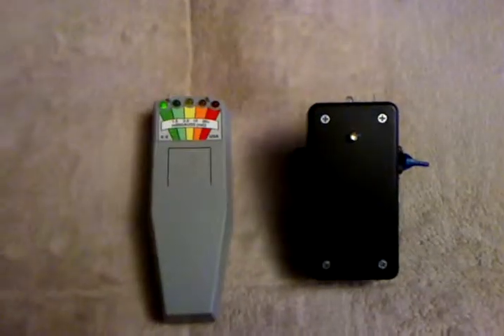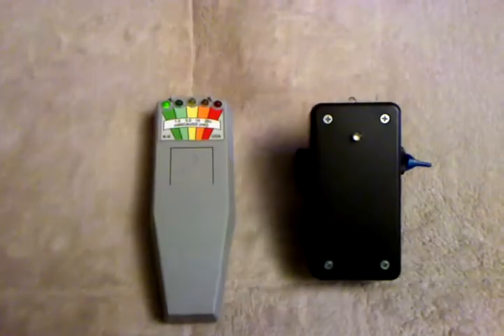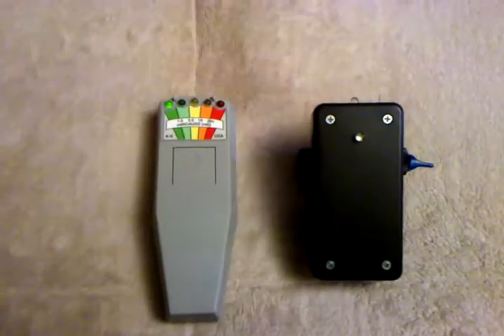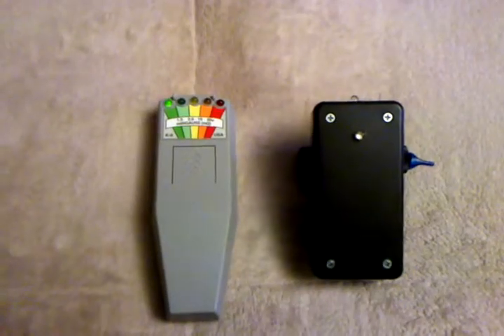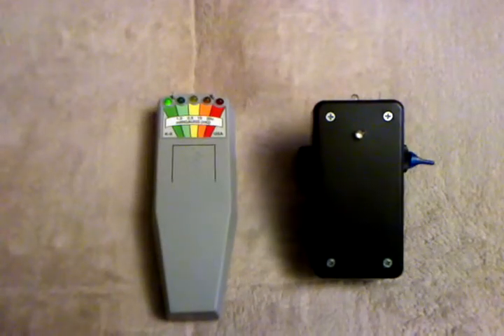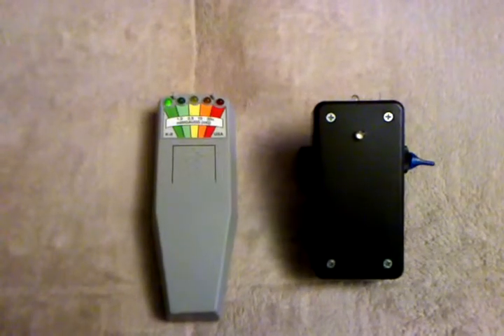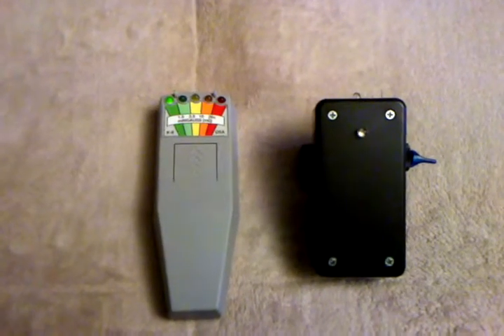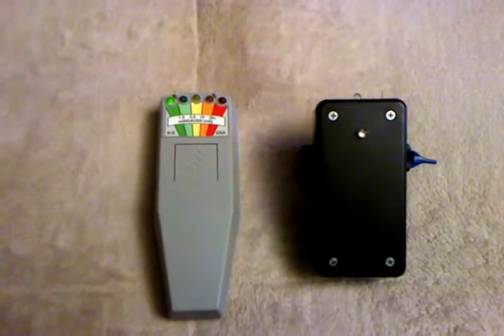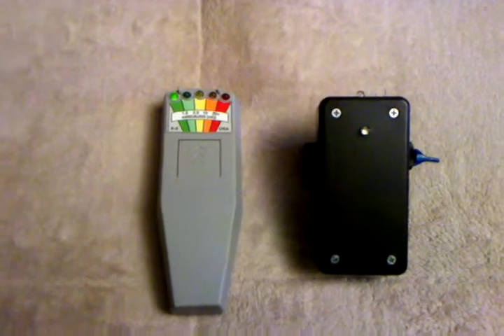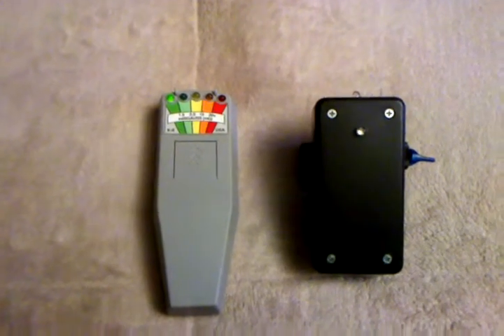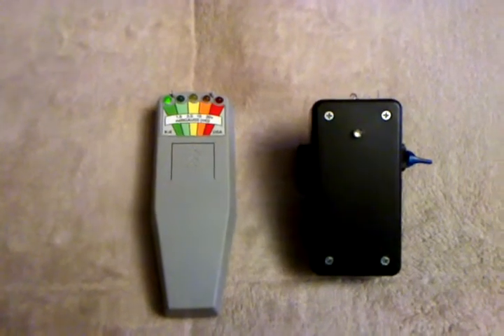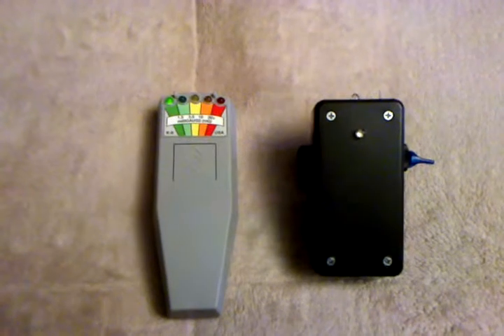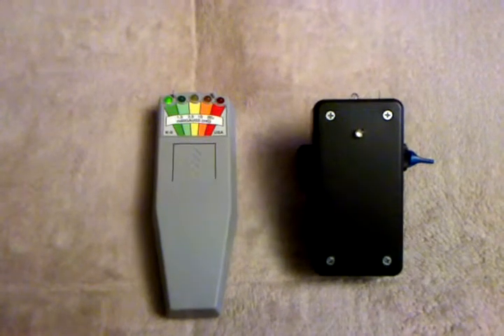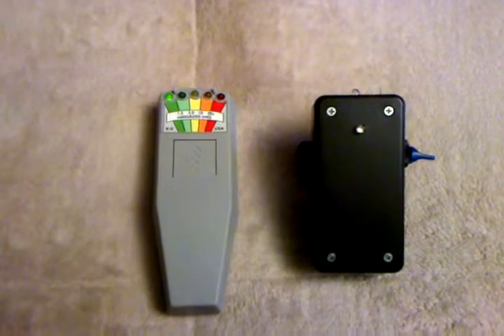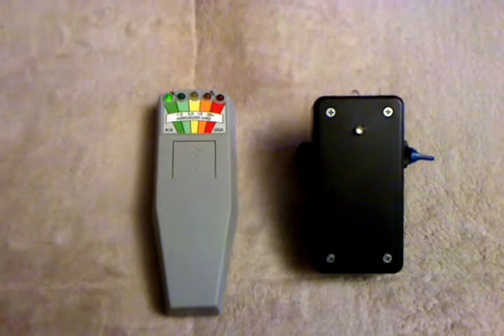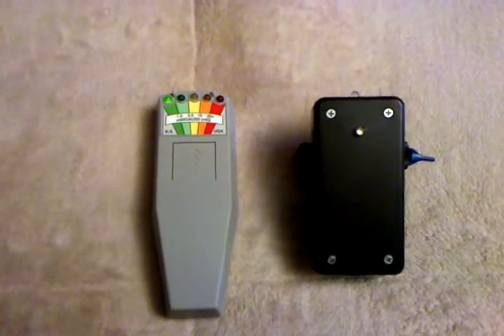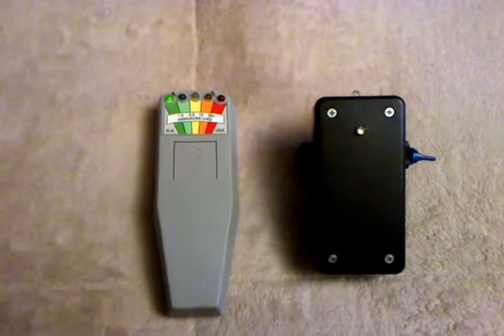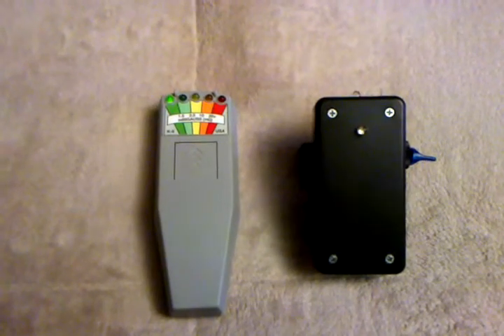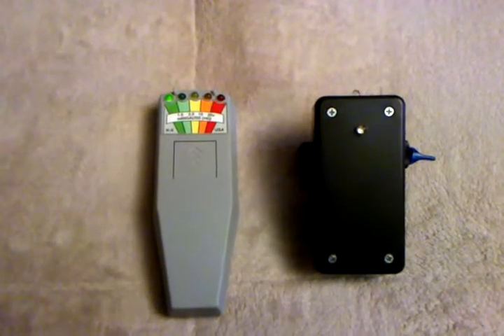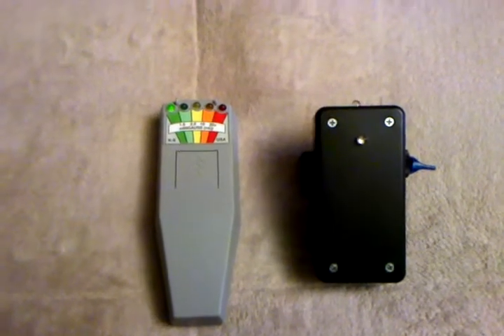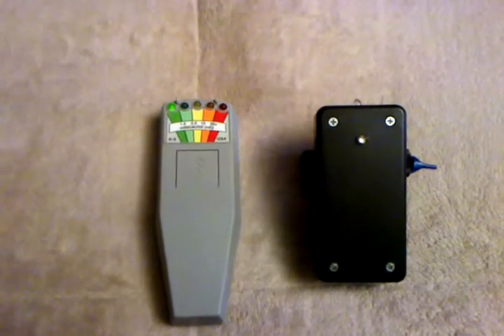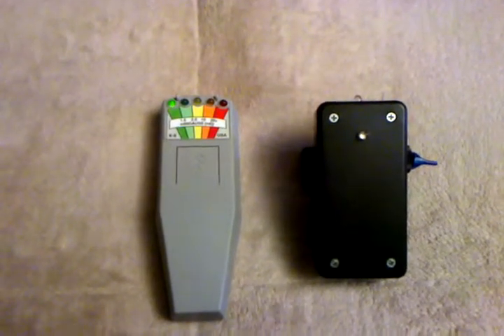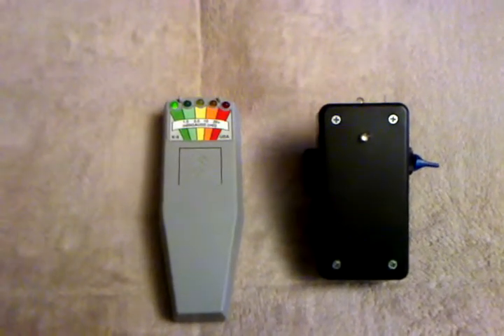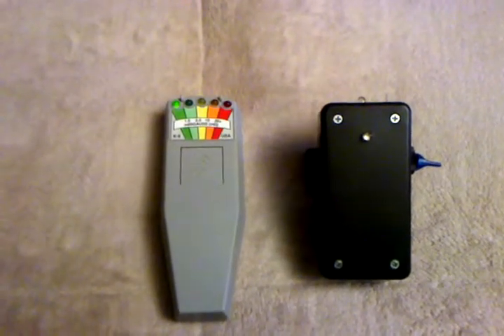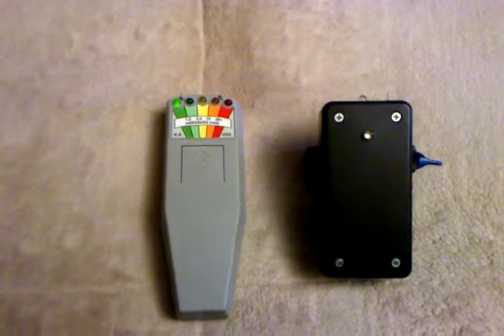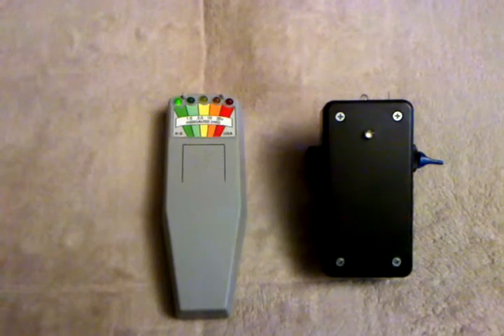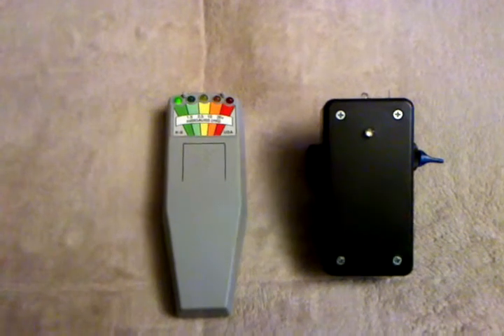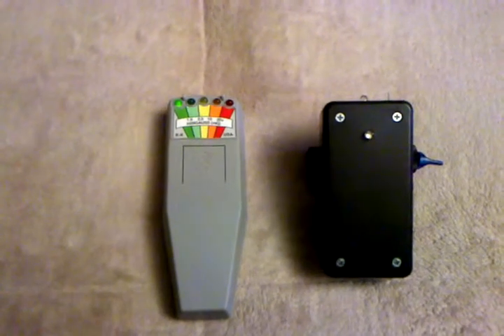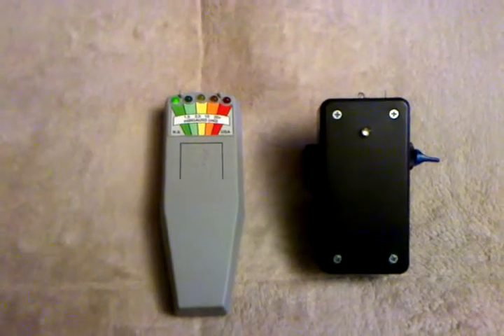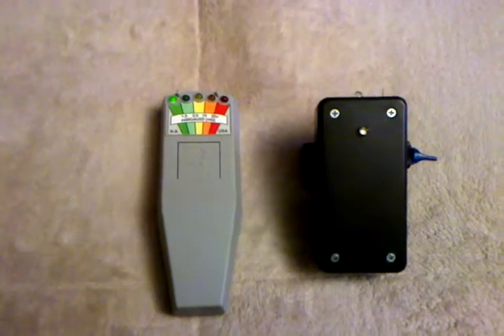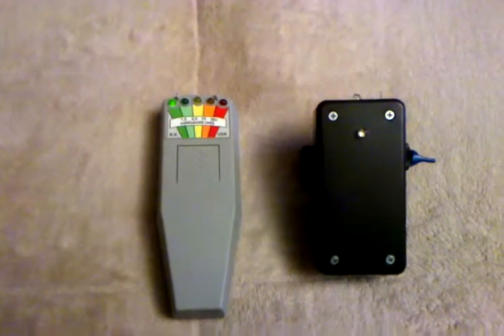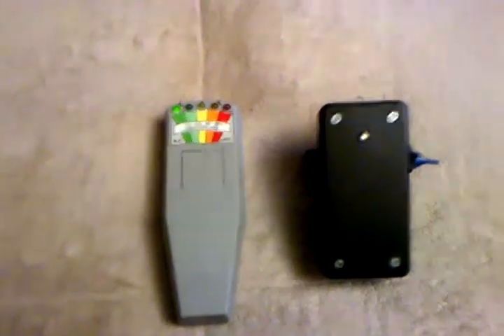How are you doing today? Today I wanted to show you an EM pump that I made that has a built-in static detector on the top of it, built-in. There's a K2 on the left of us and I'm going to show you a little demonstration of how it works.